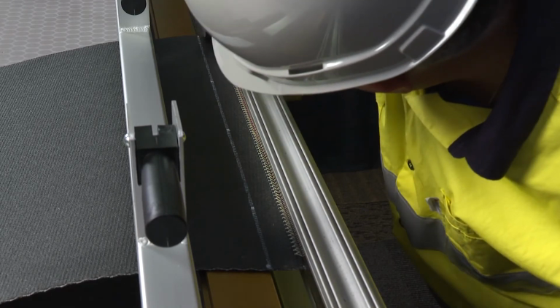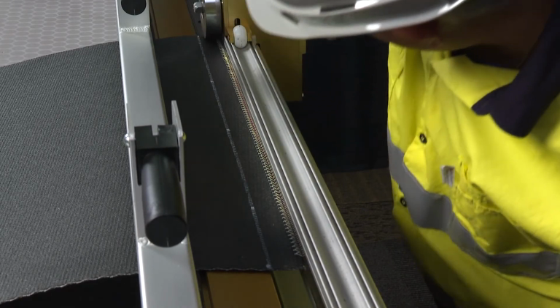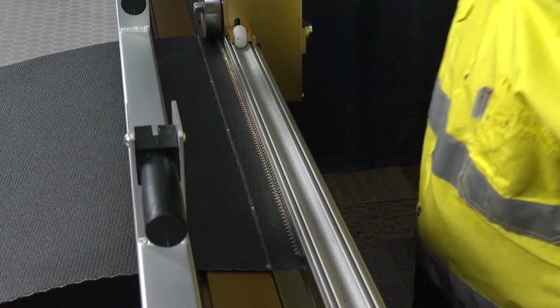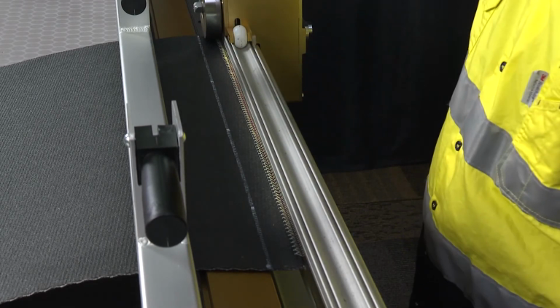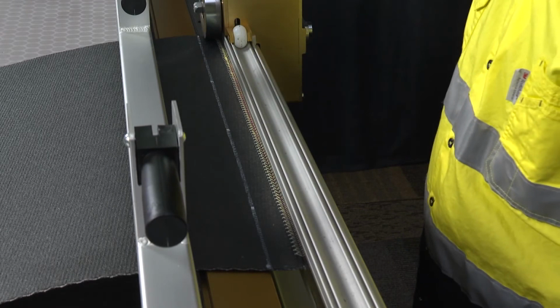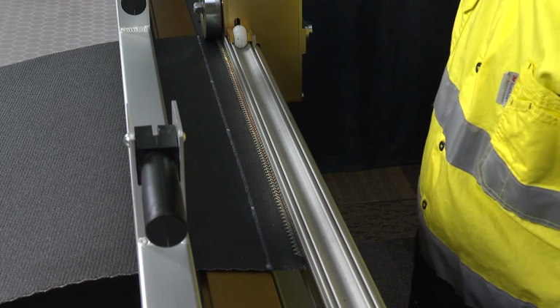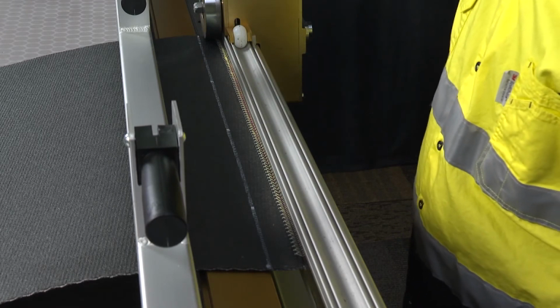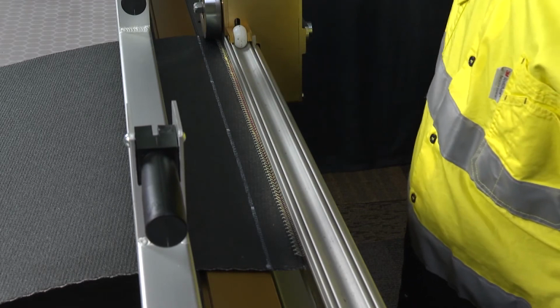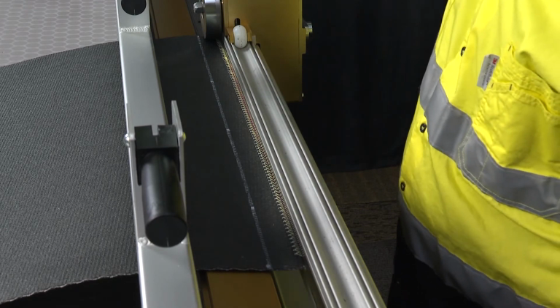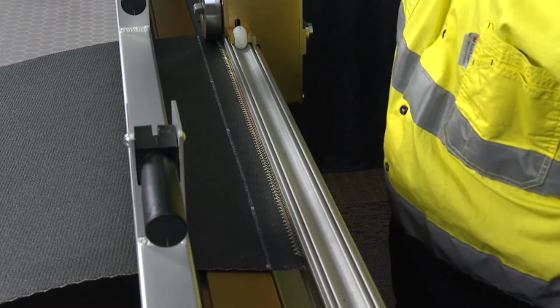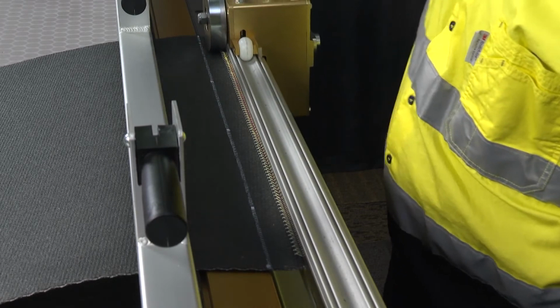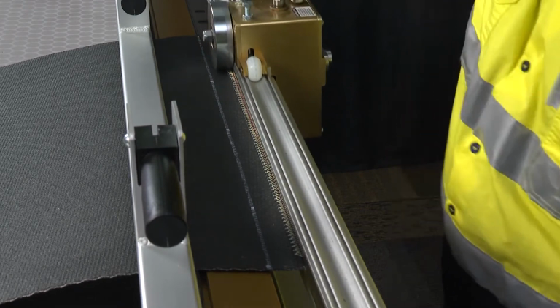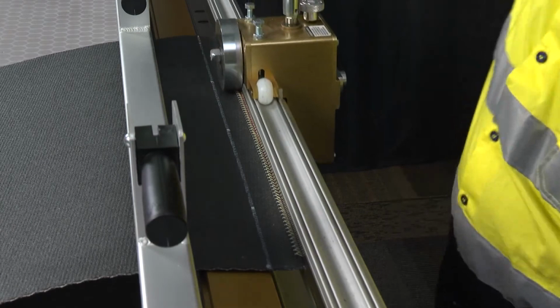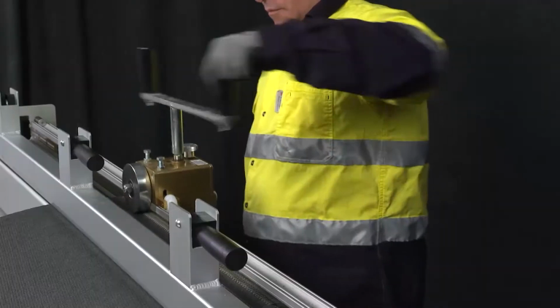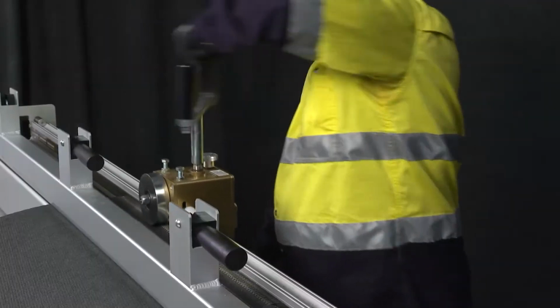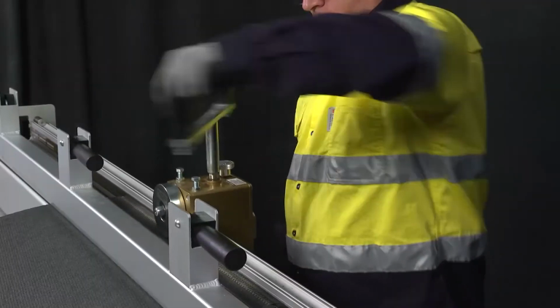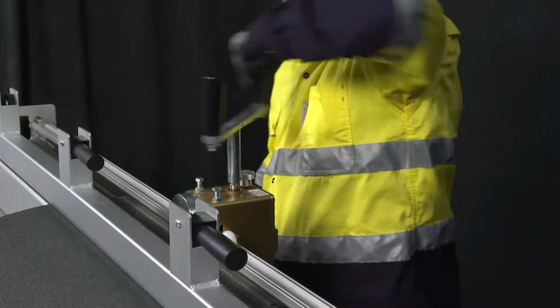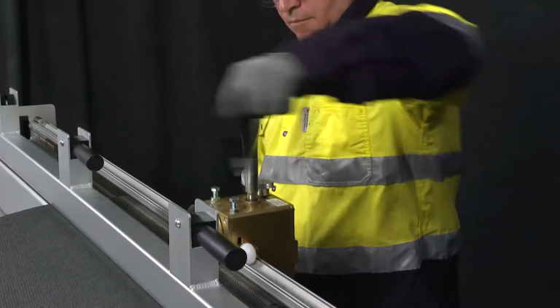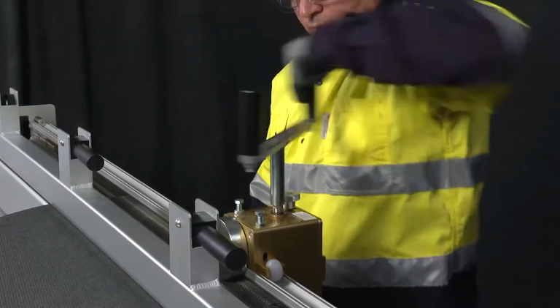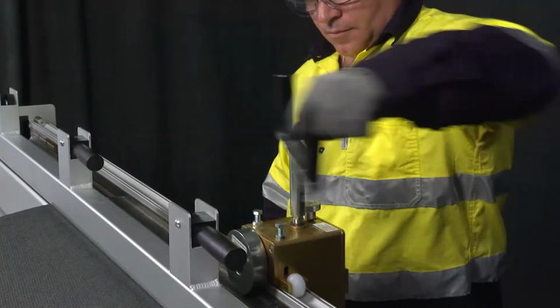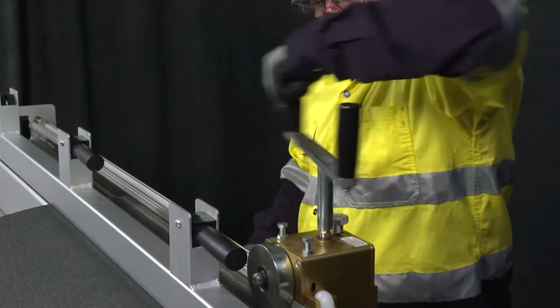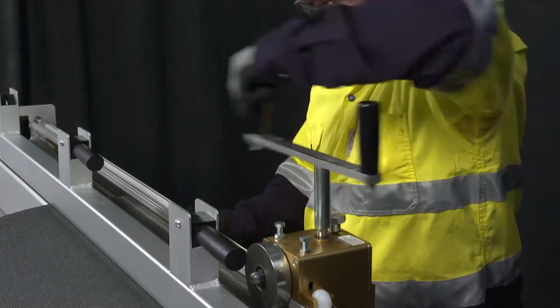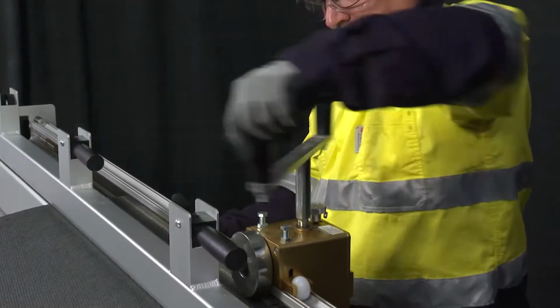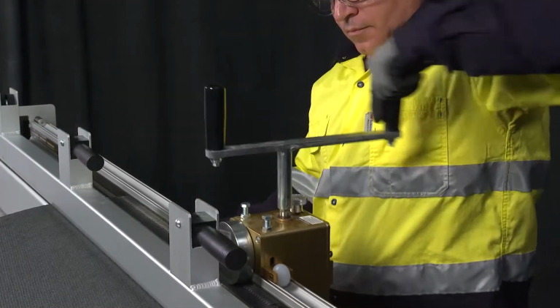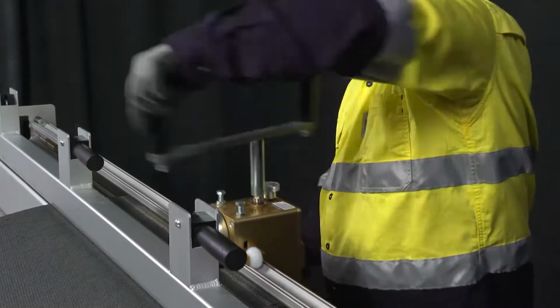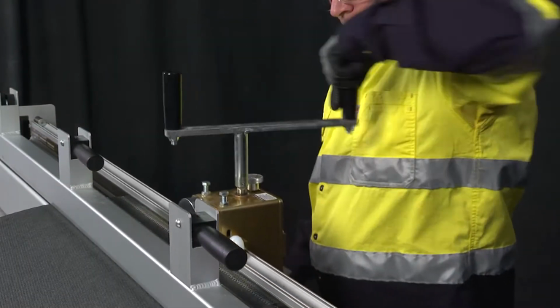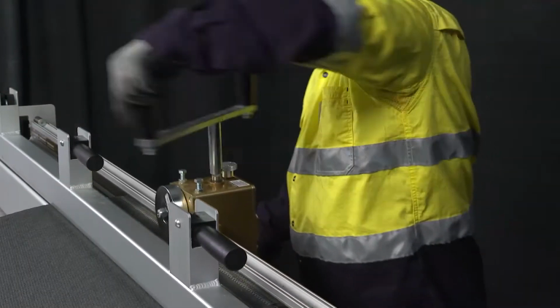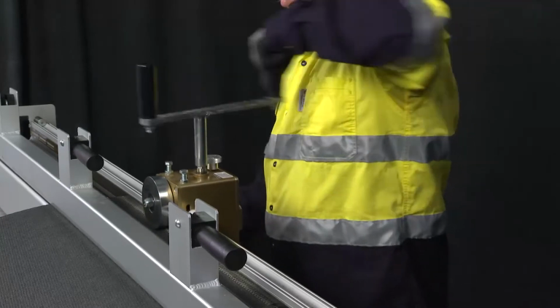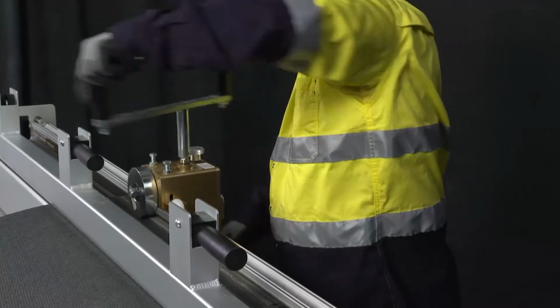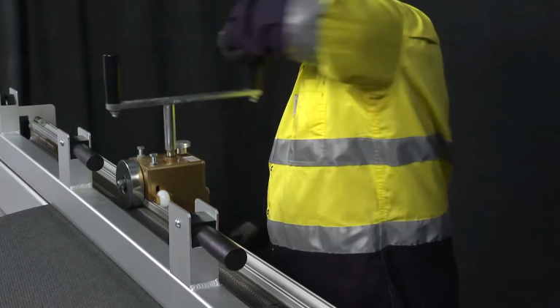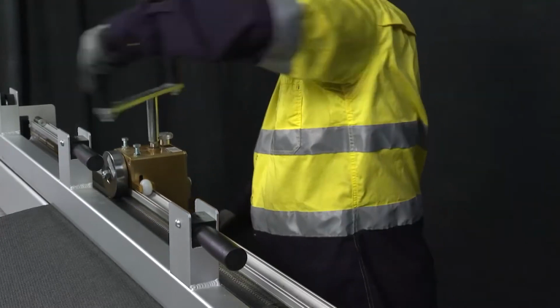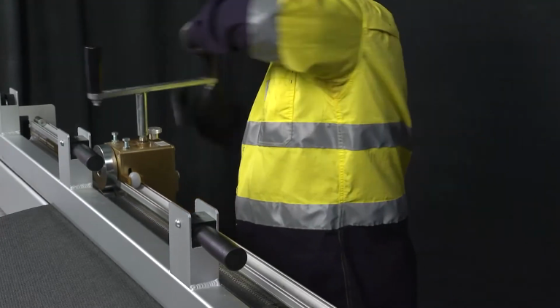Using the handles, move the roller head across the belt. Return the head across the belt width and repeat the process until the hook legs are embedded in the belt.